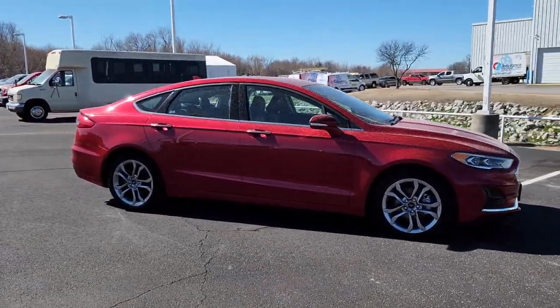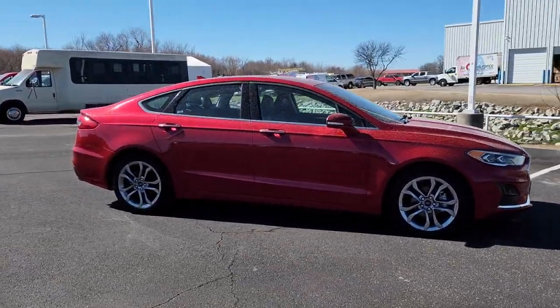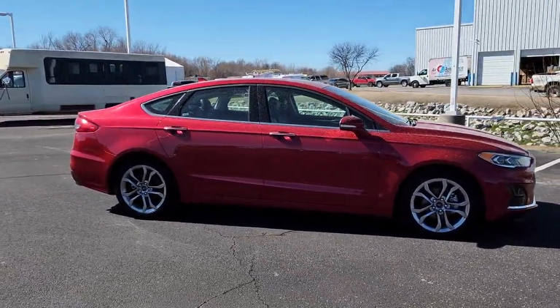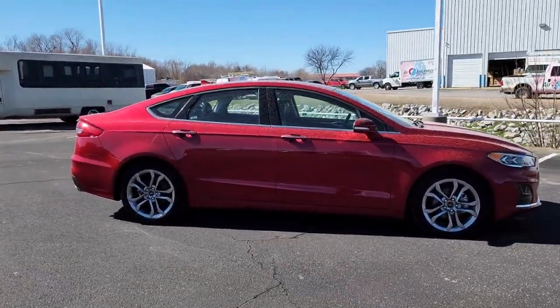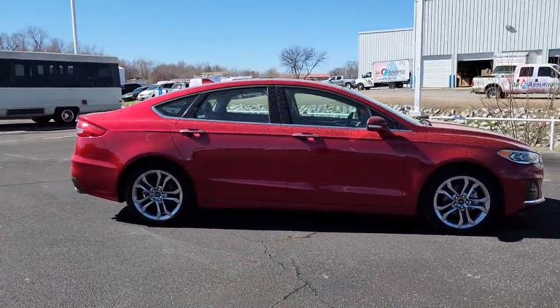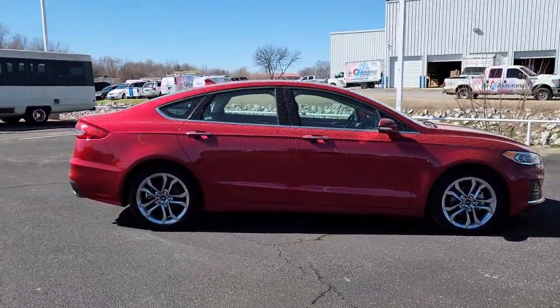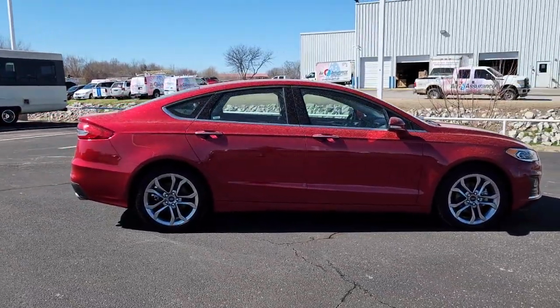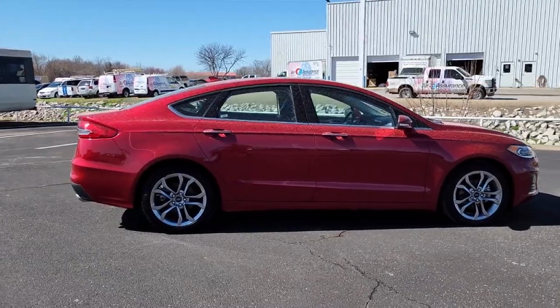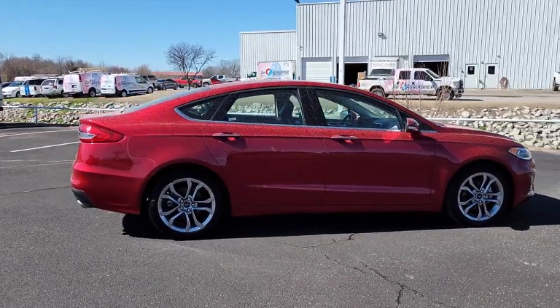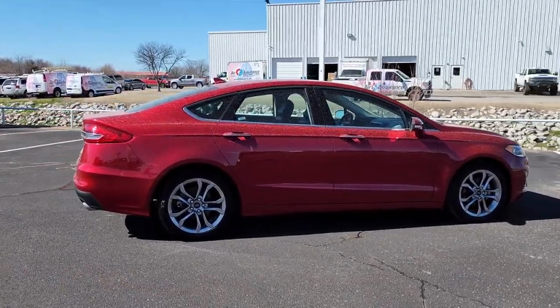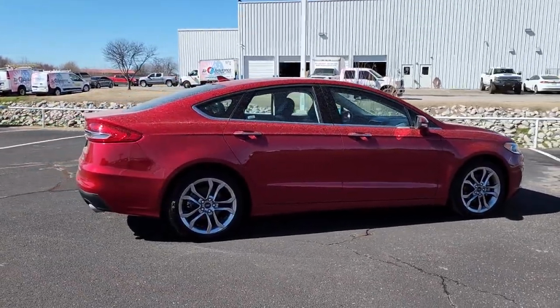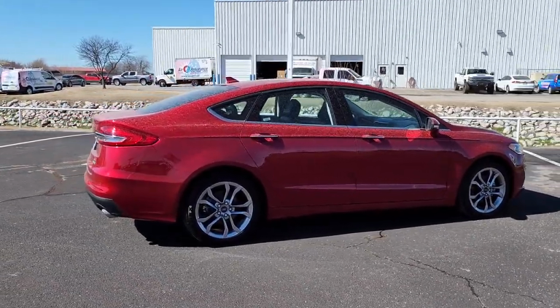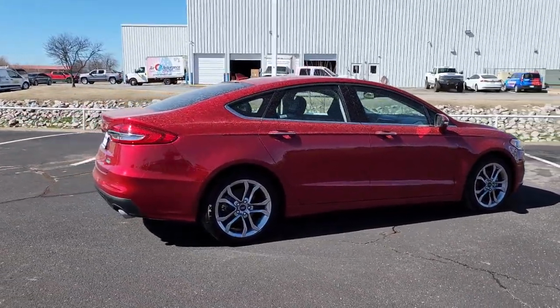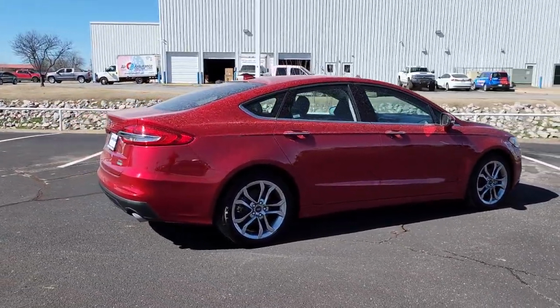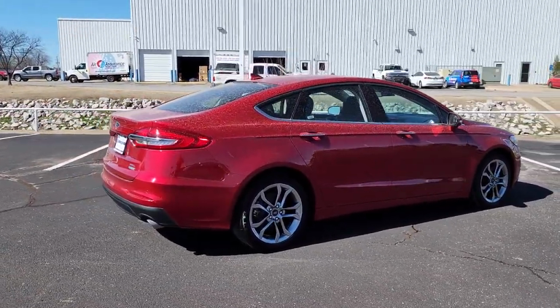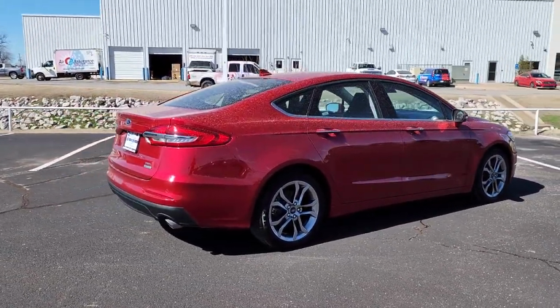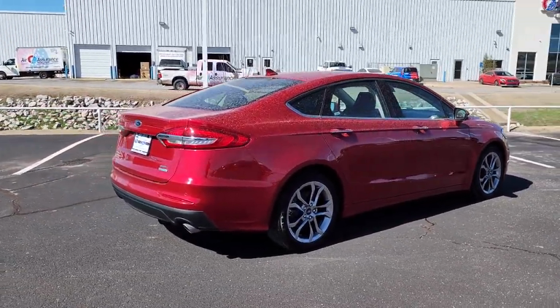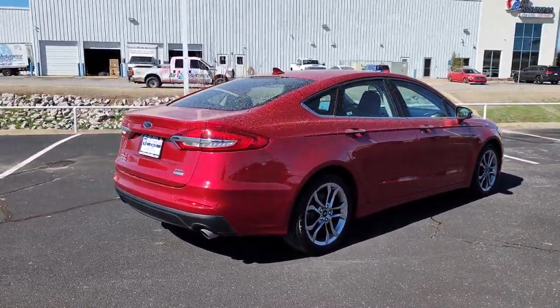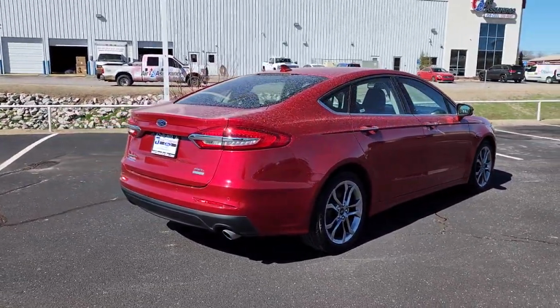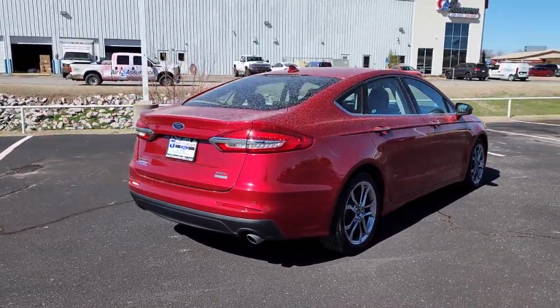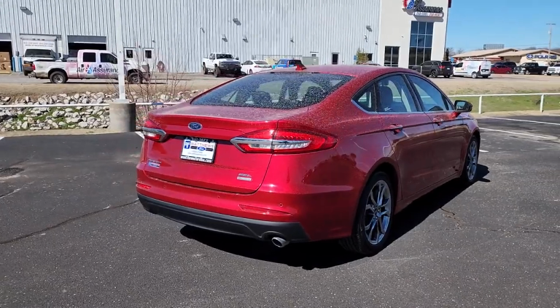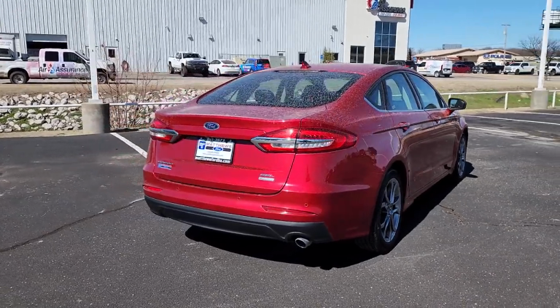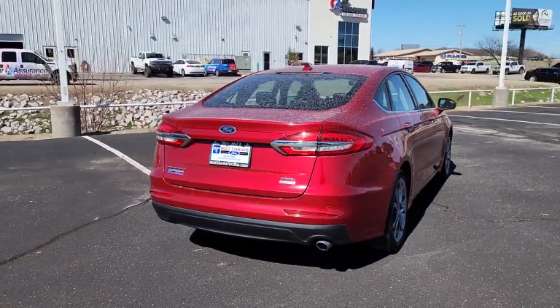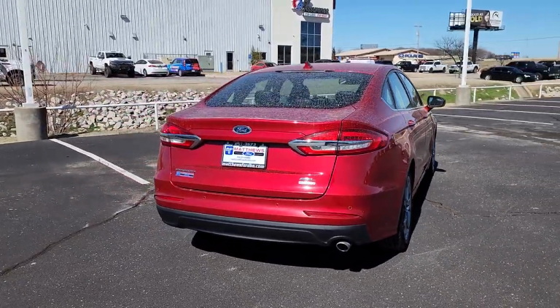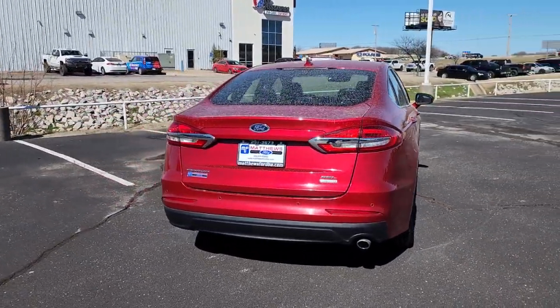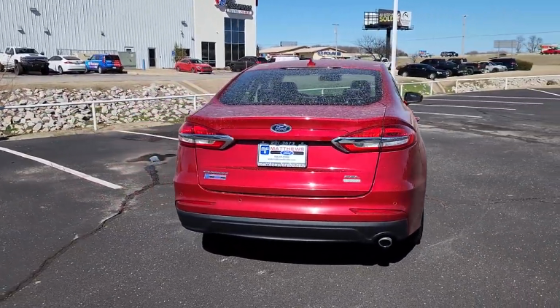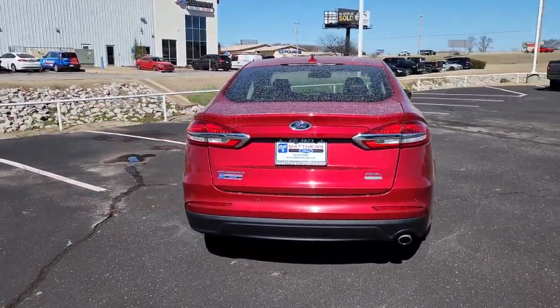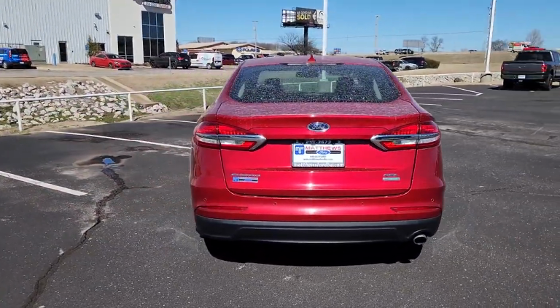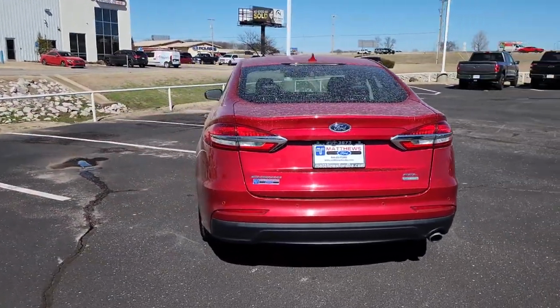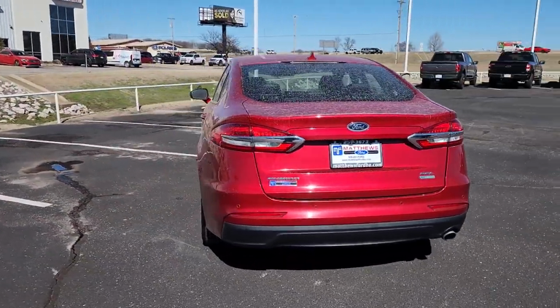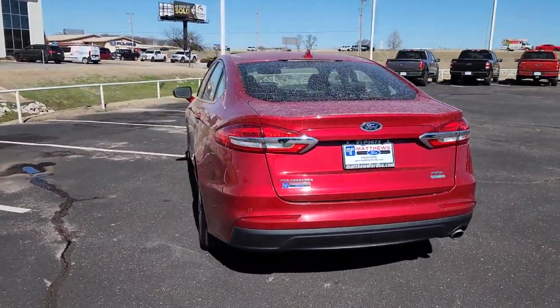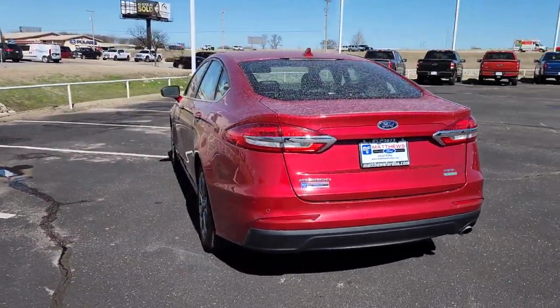Behind its sculpted good looks, you'll find a suite of smart tech and luxurious amenities to keep you feeling safe, connected, and pampered on every journey. The following are some of this vehicle's highlighted options.